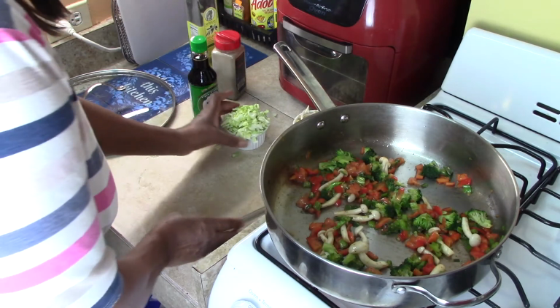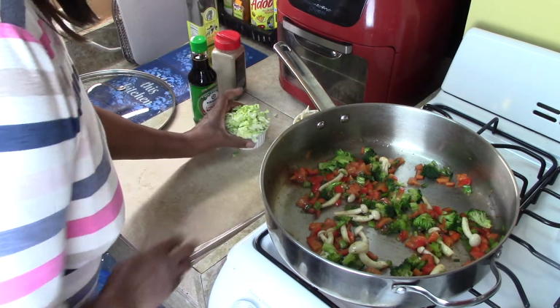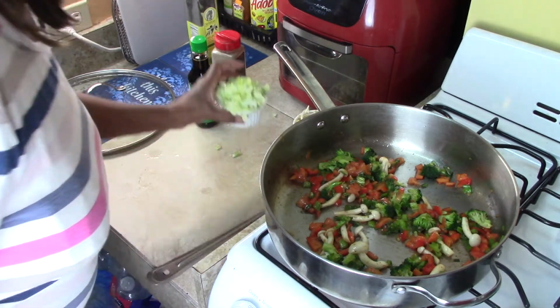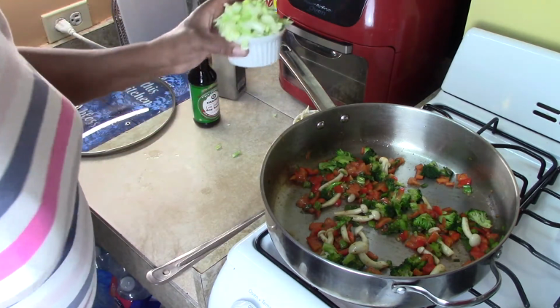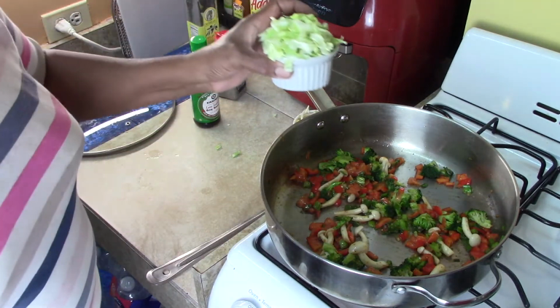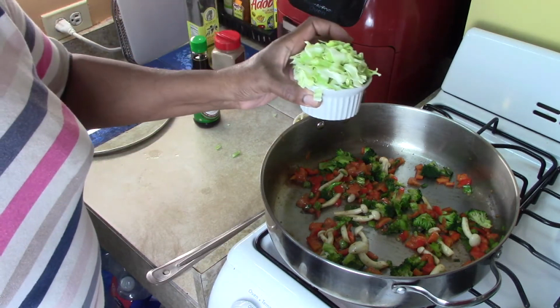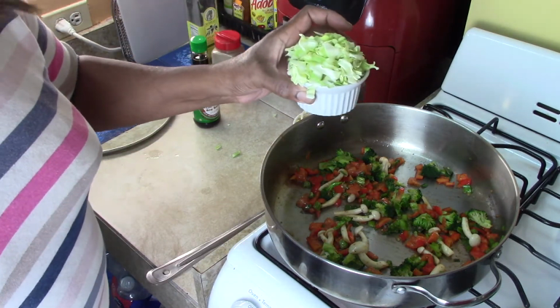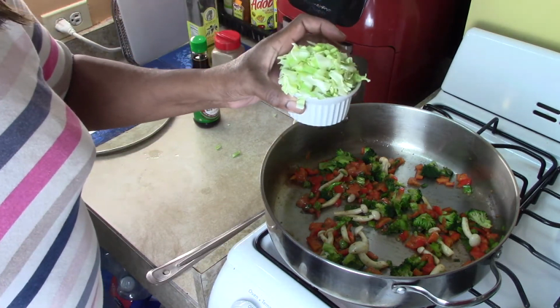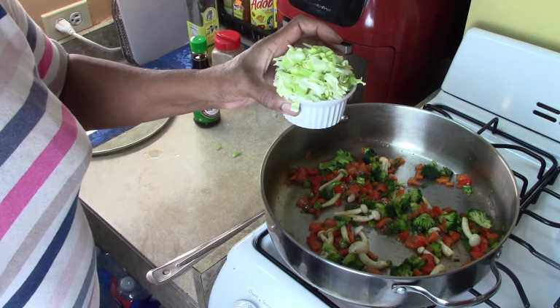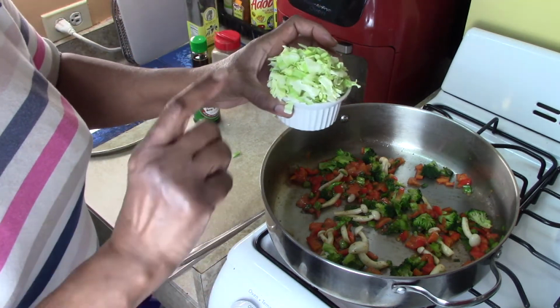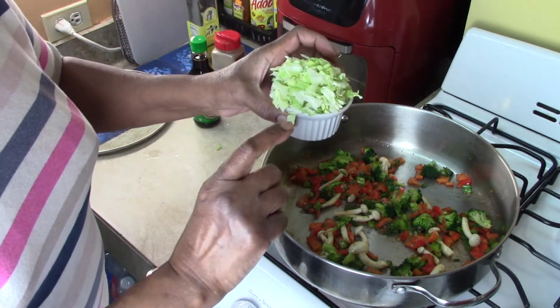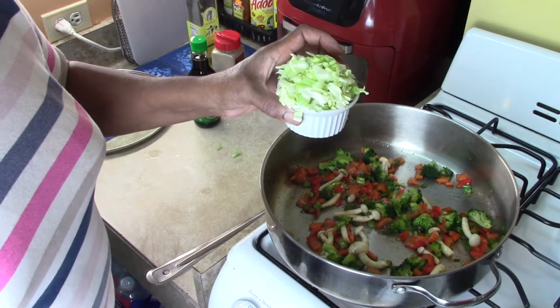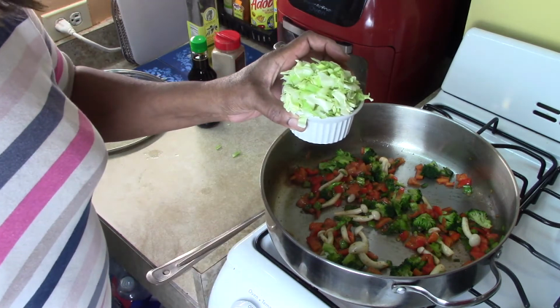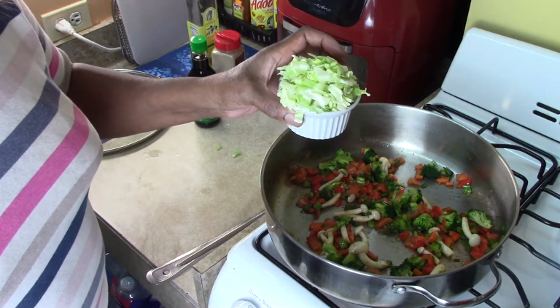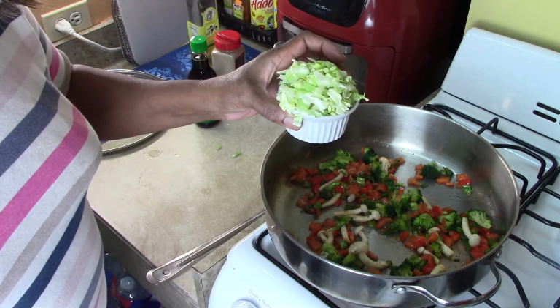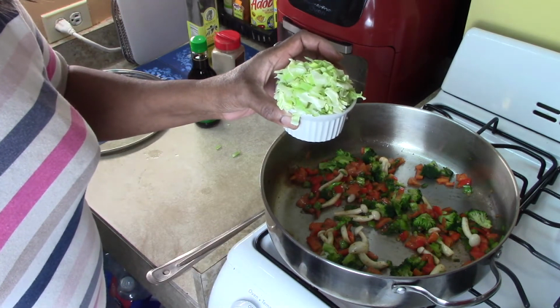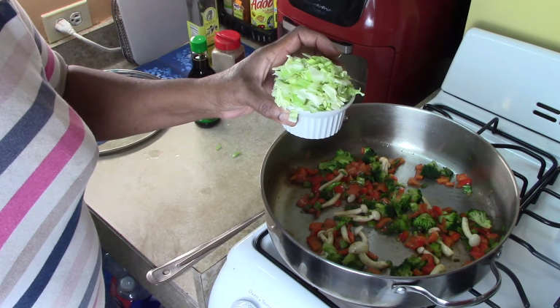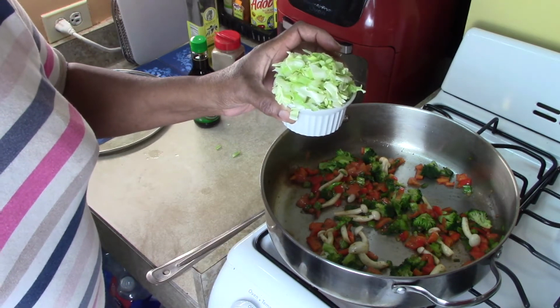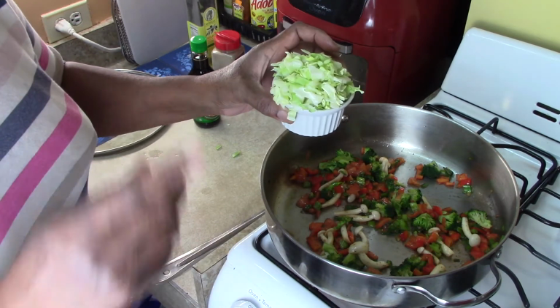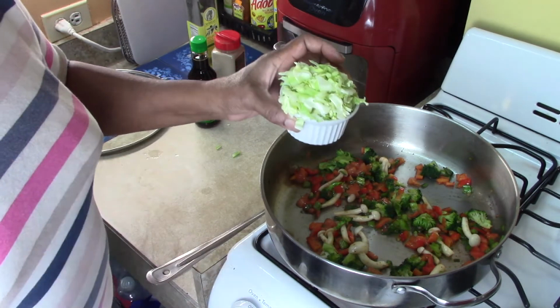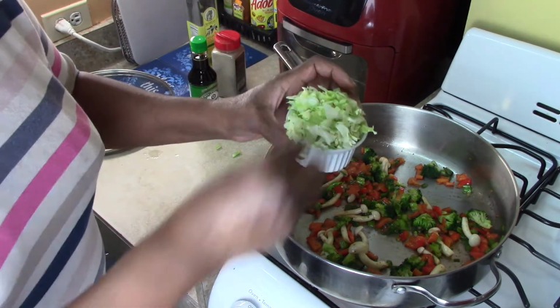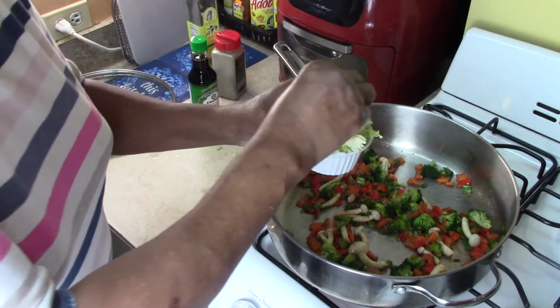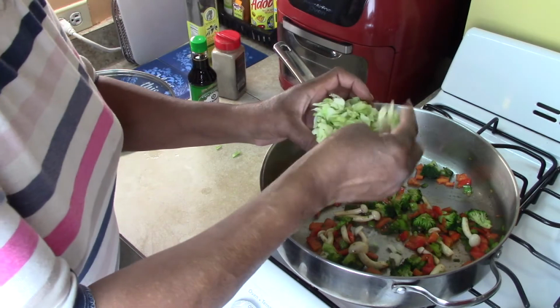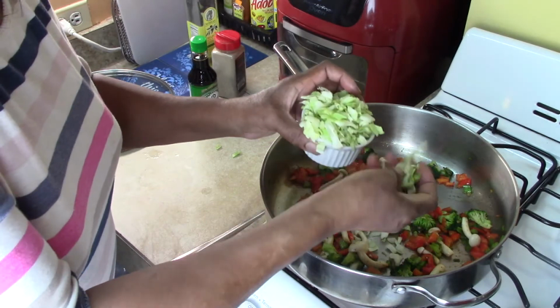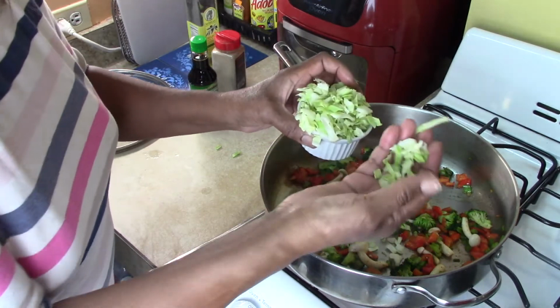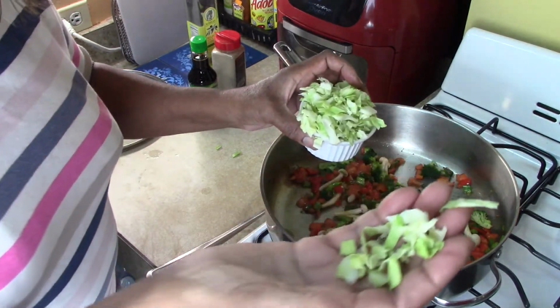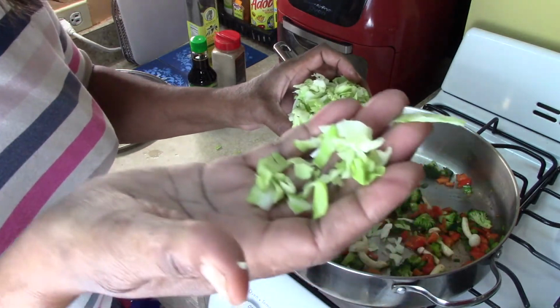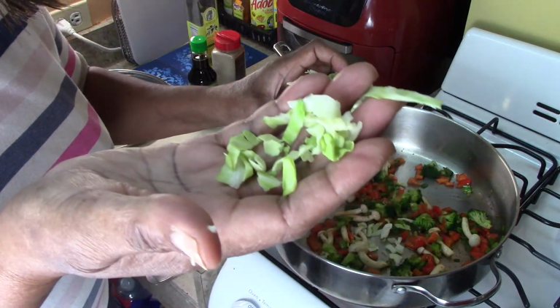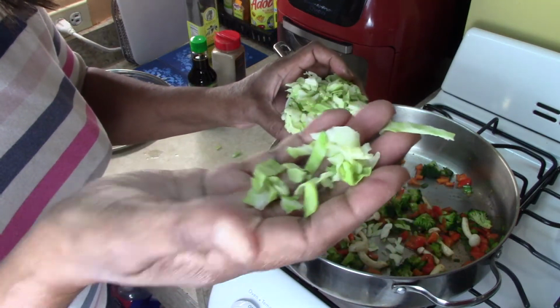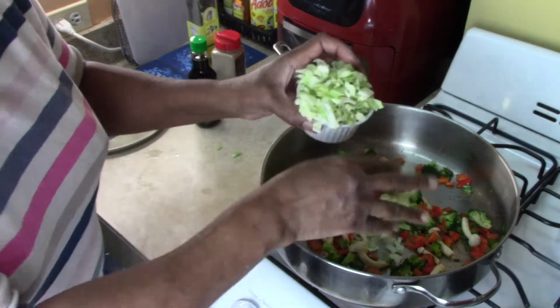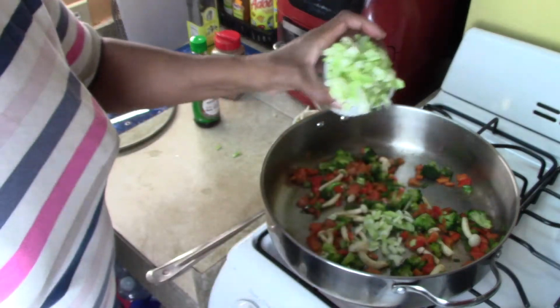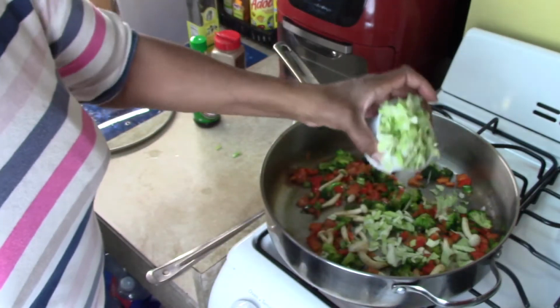Let's add our cabbage — this is a quarter of a small cabbage that I just cut up. Let's add that in.